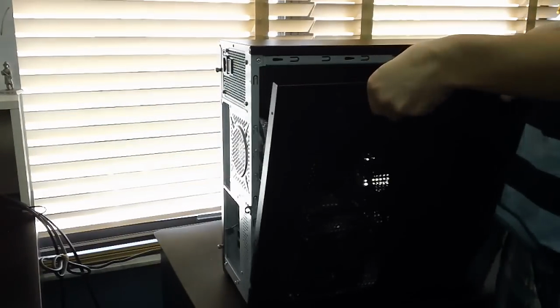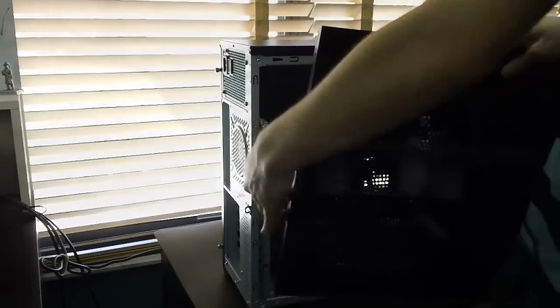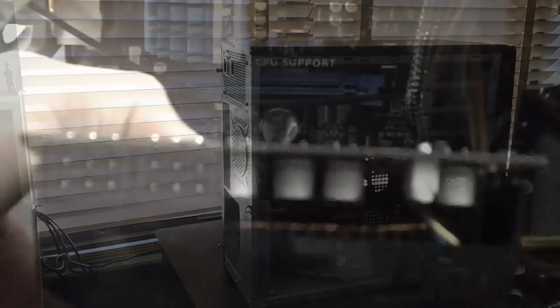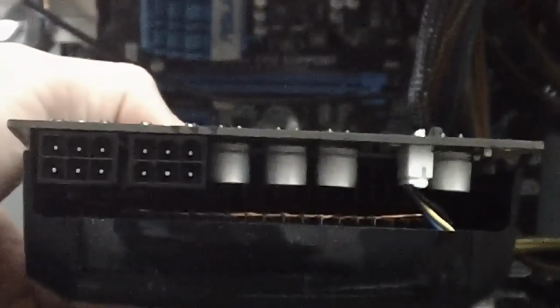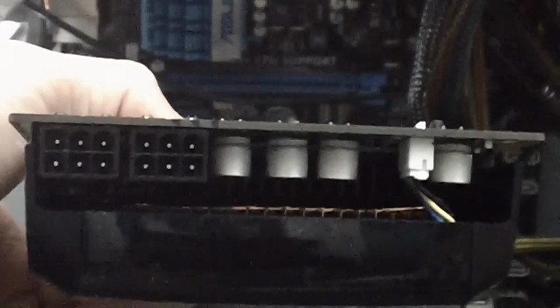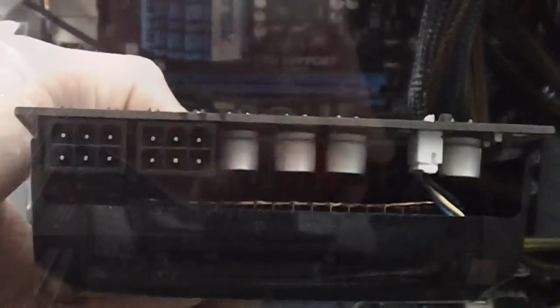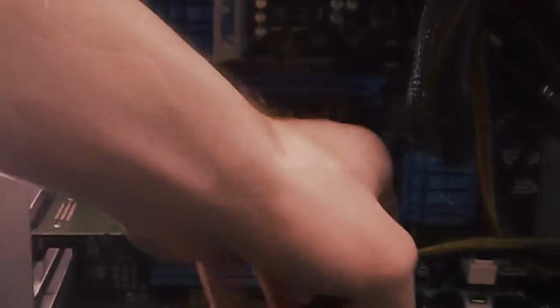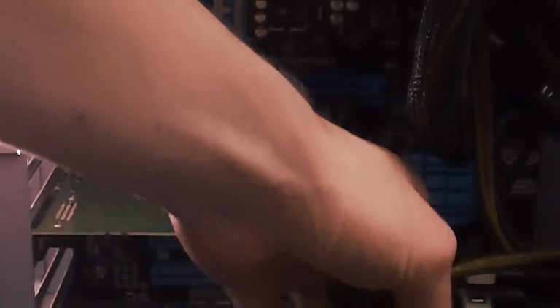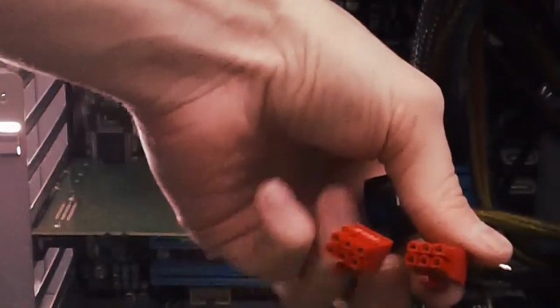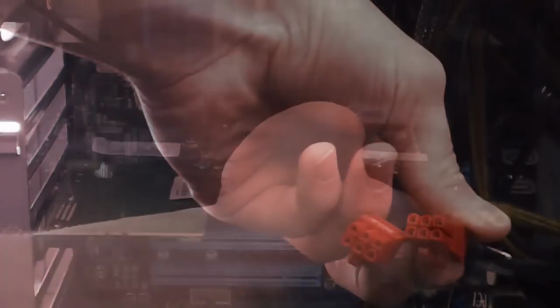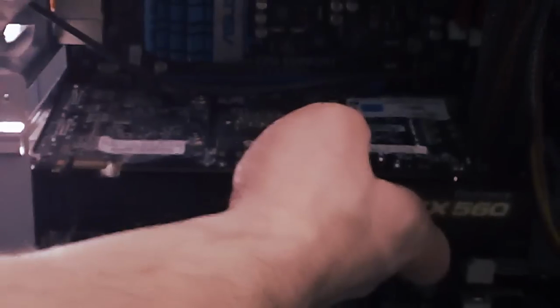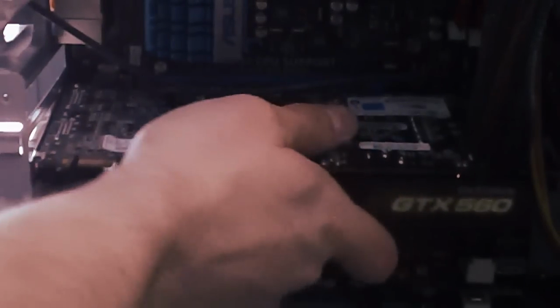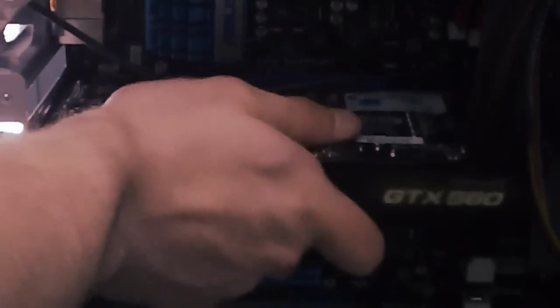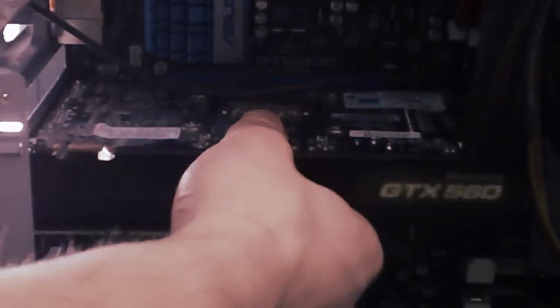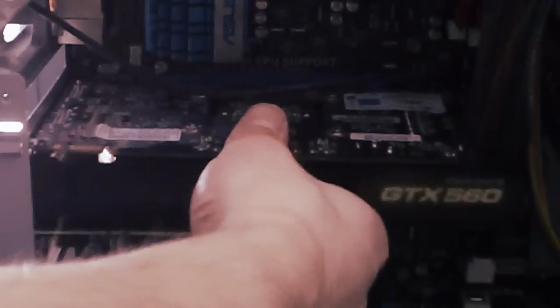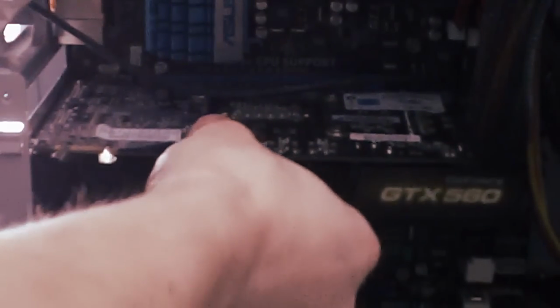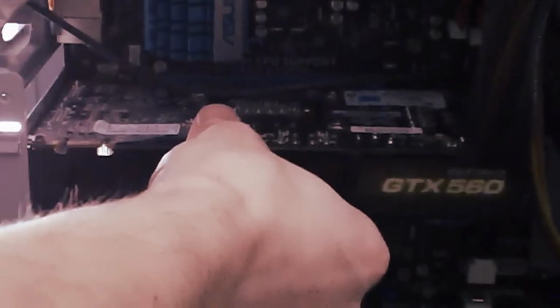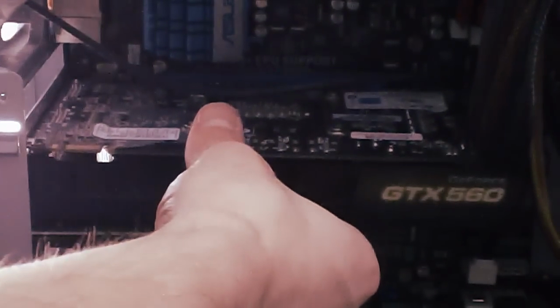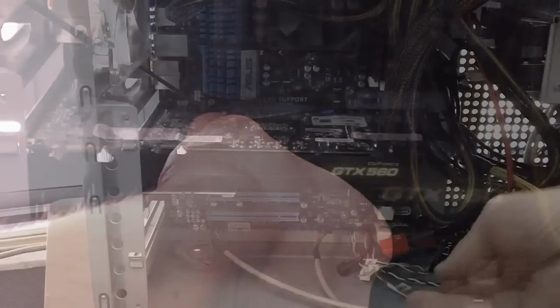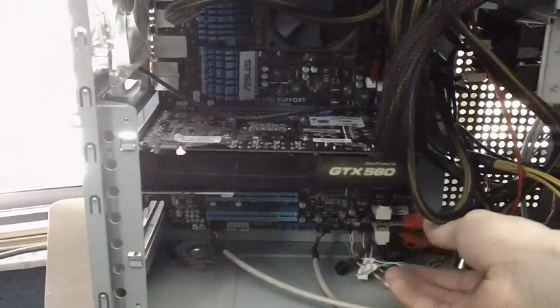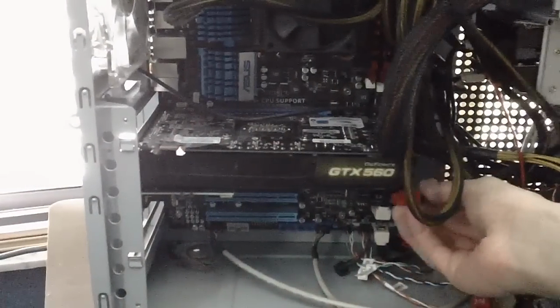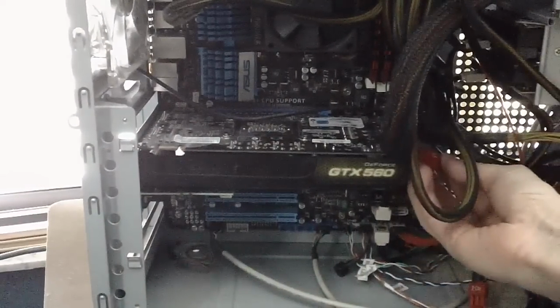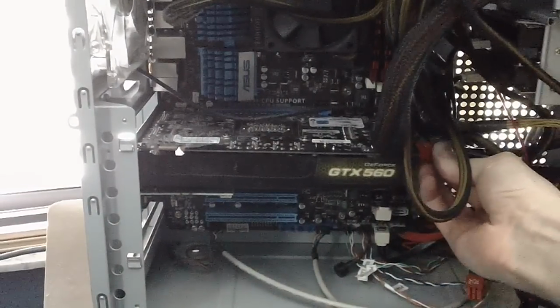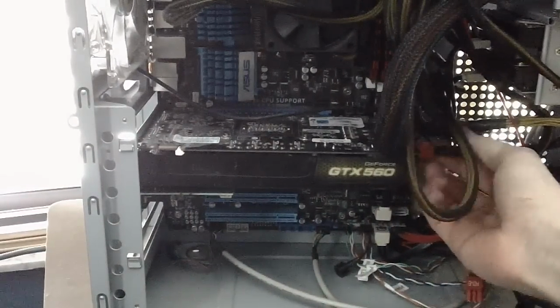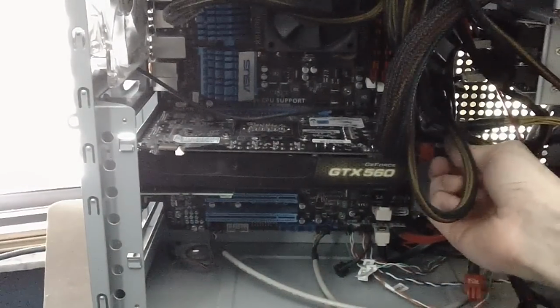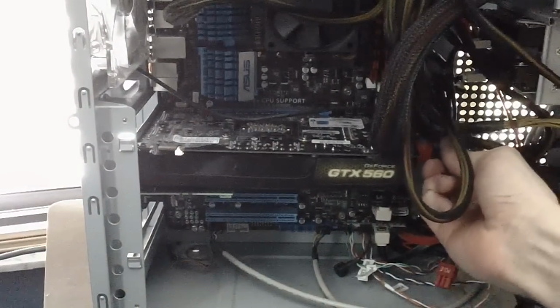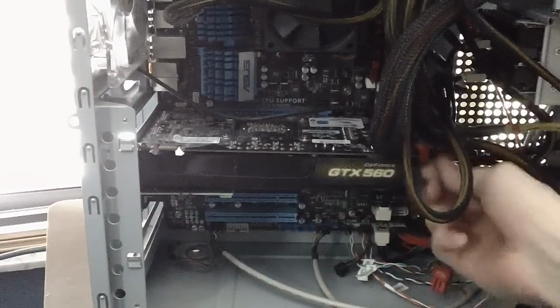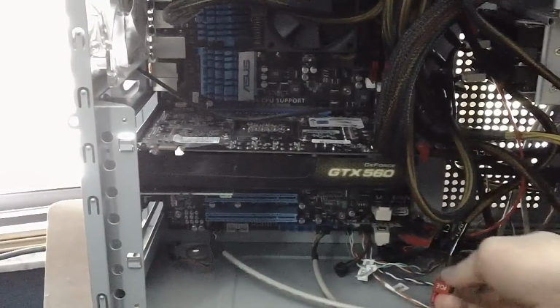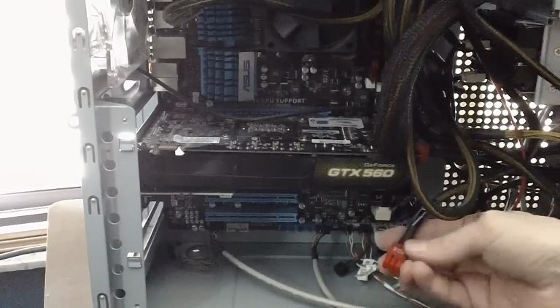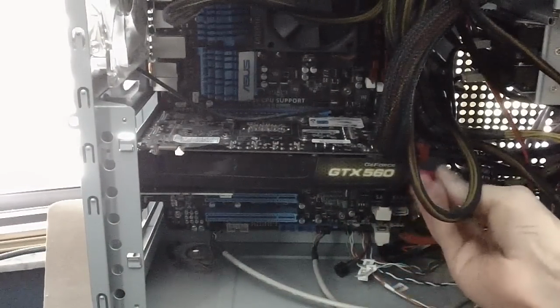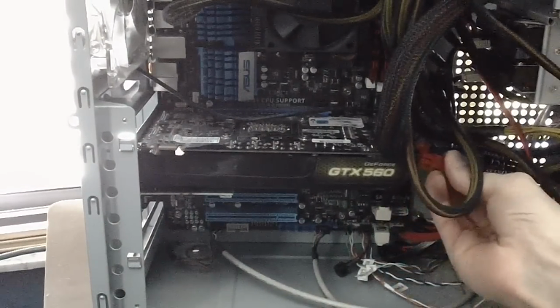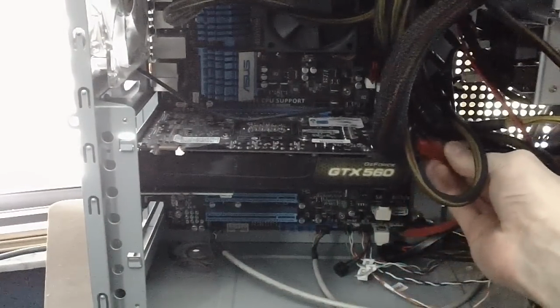Now that the case siding is off, you're going to want to find the slot that the card goes in and the proper power ports. Put your card in and make sure it's snug, but do not snap the port otherwise you will break it. Hook the power ports up, and again, do not put excessive force in them otherwise you will break your card.